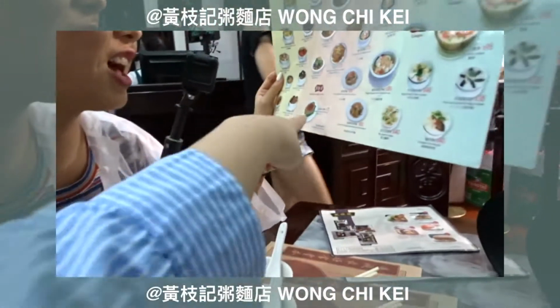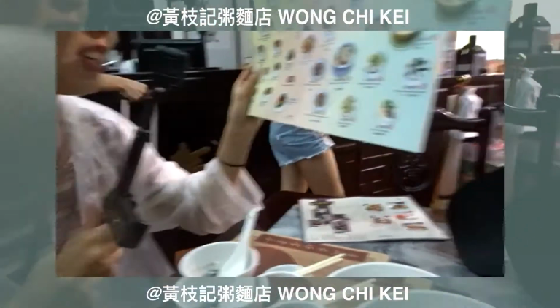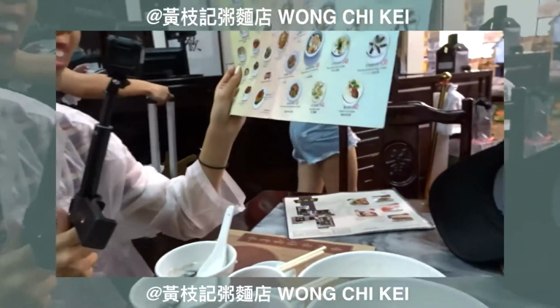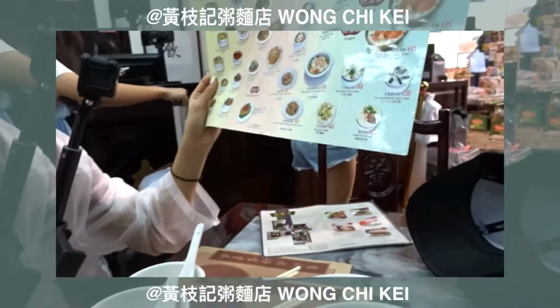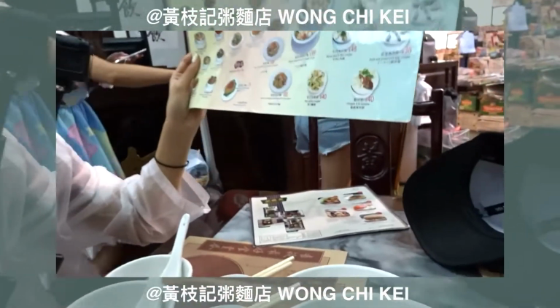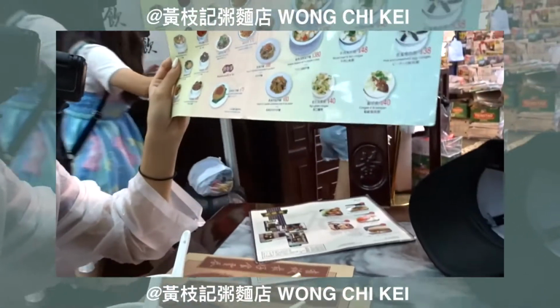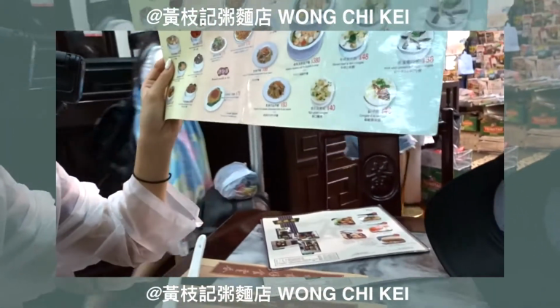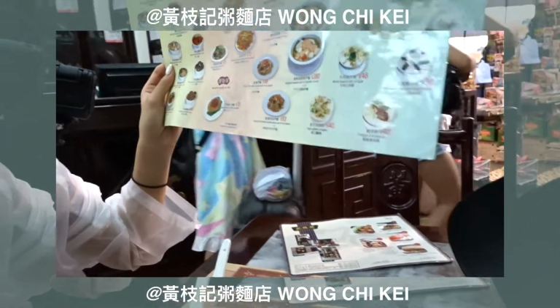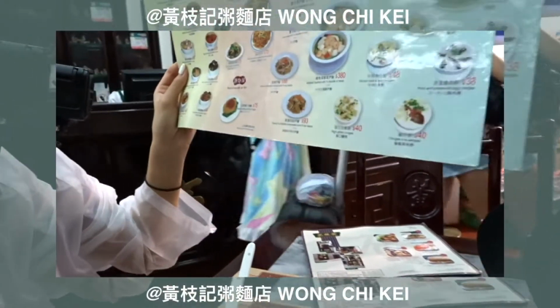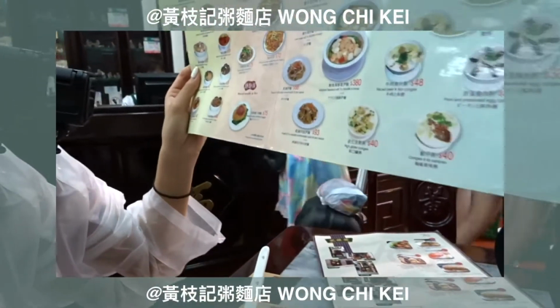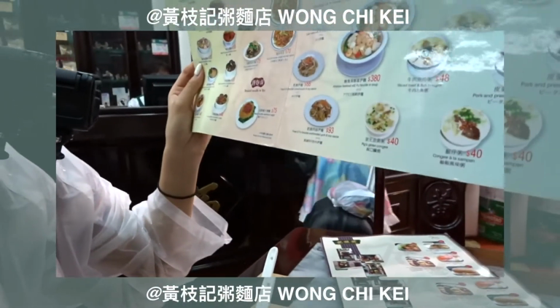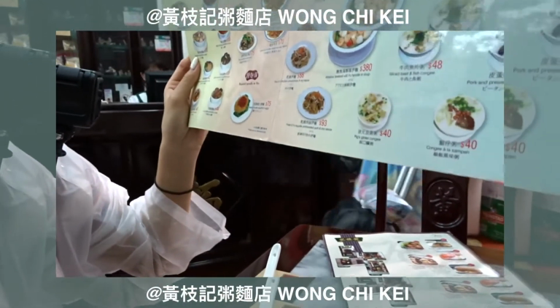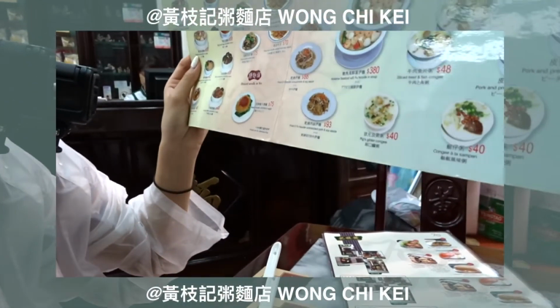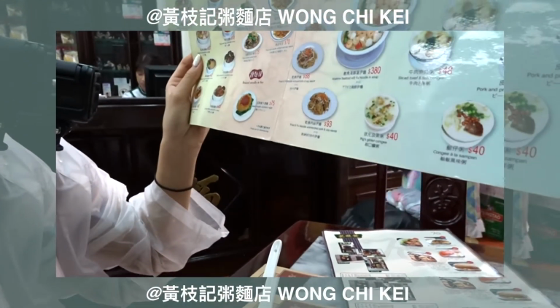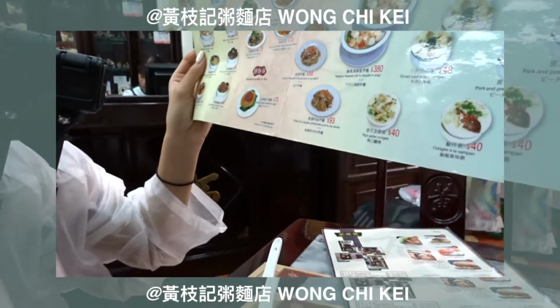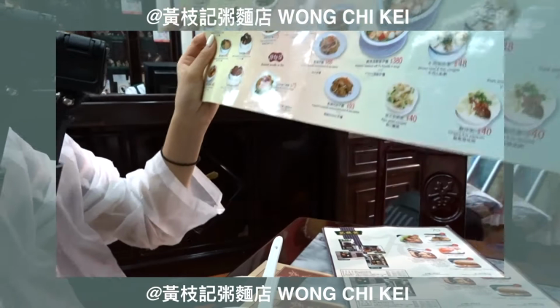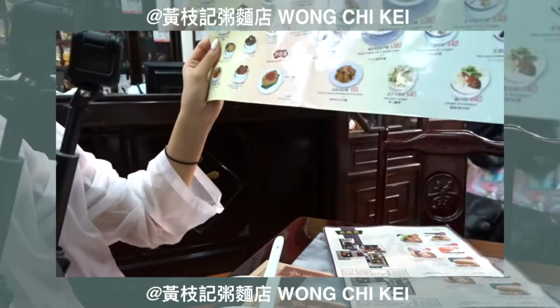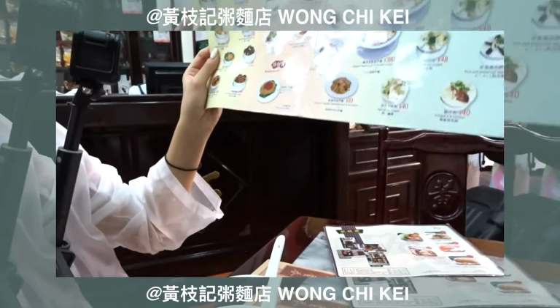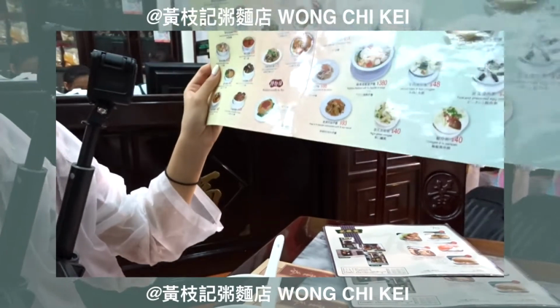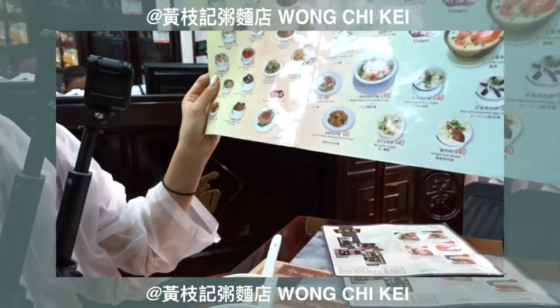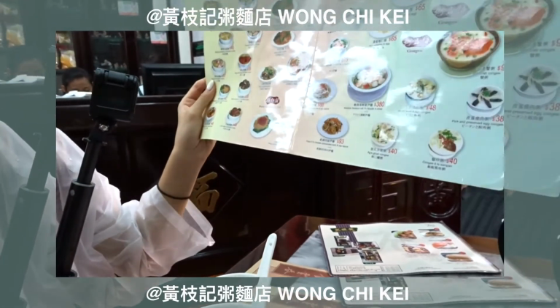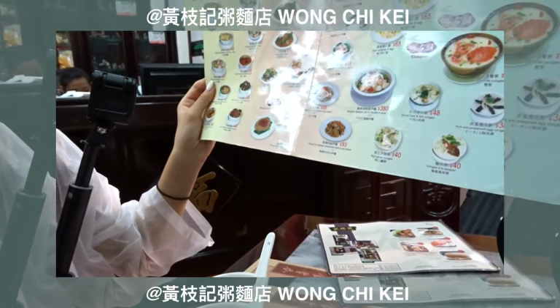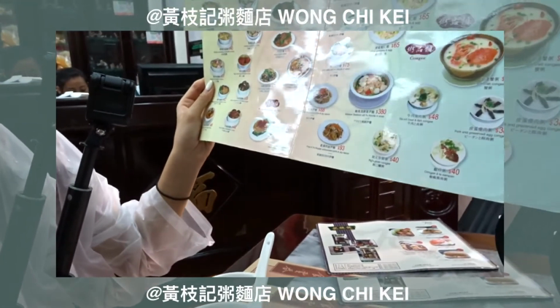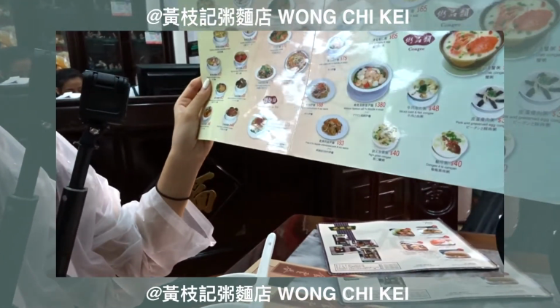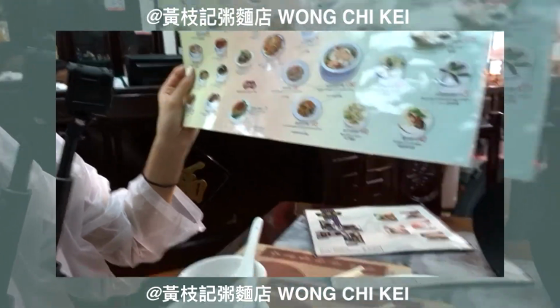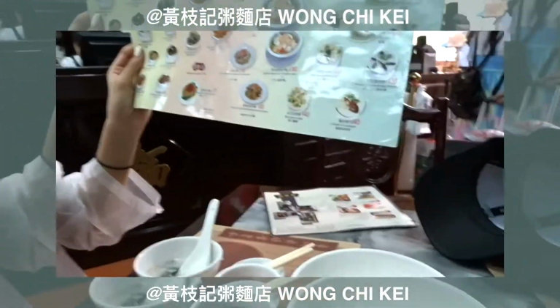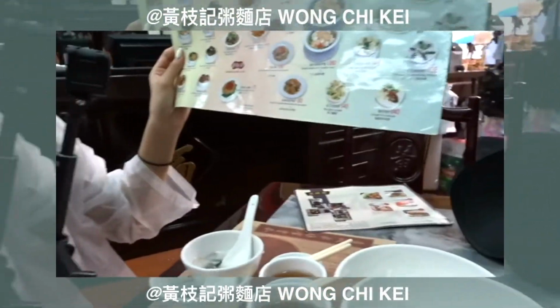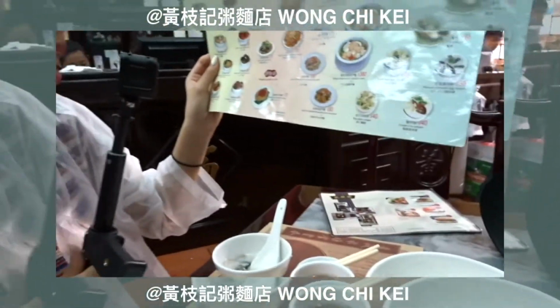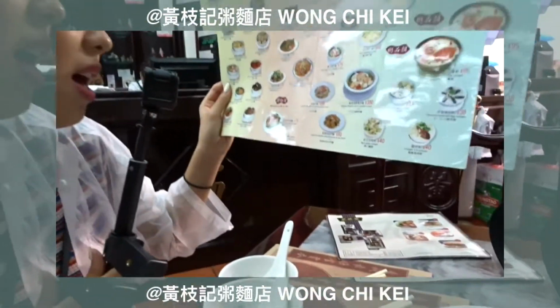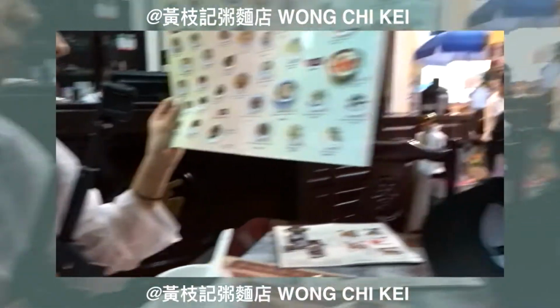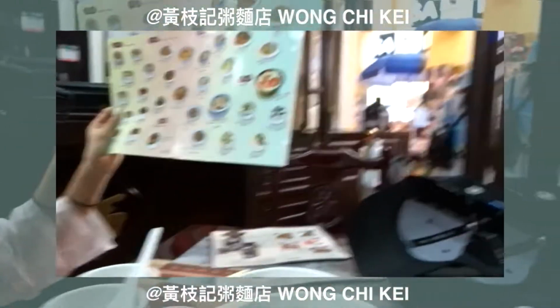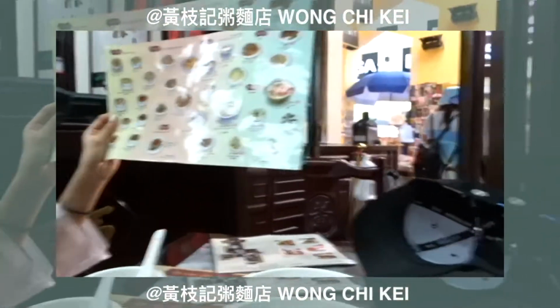Yes, we're getting that. What's it called? Some shrimp egg — noodle with shrimp eggs, something like that. We'll see.